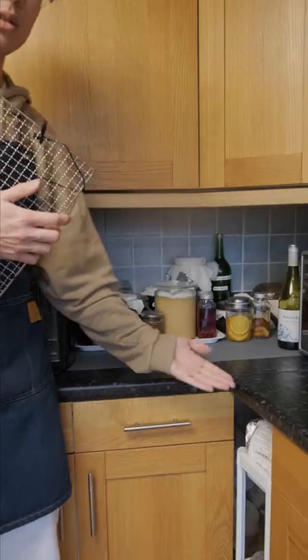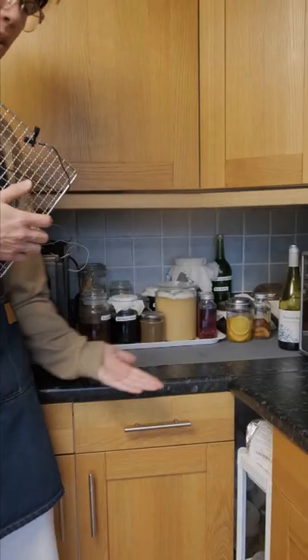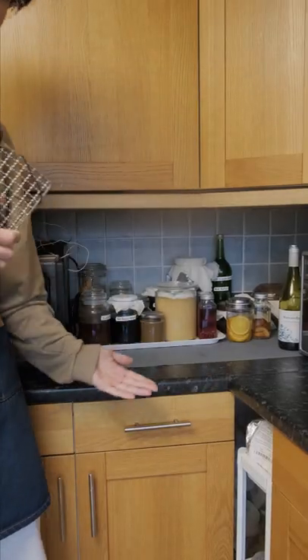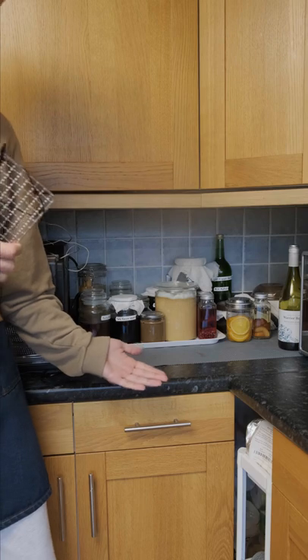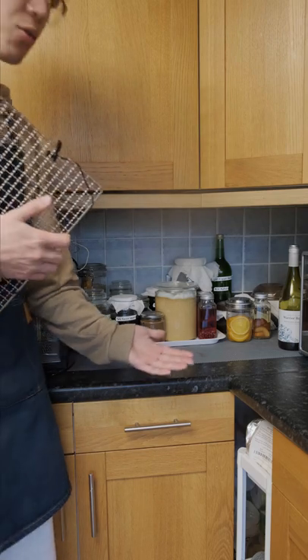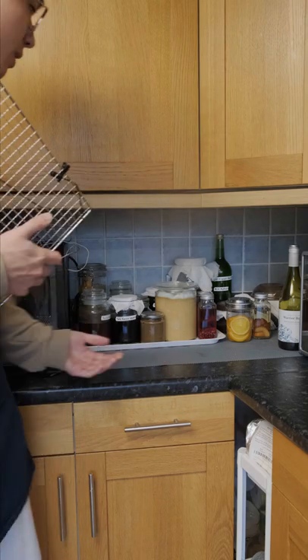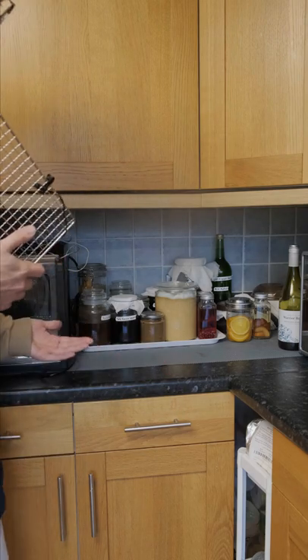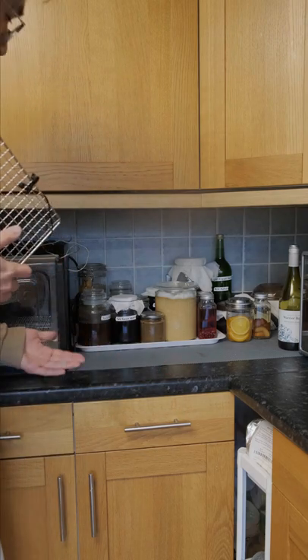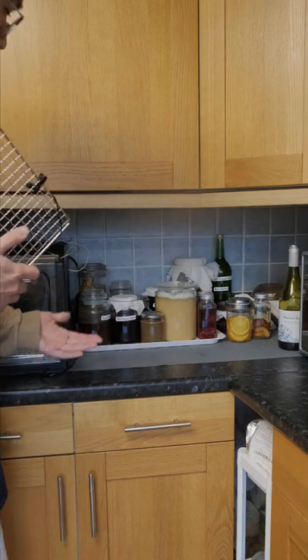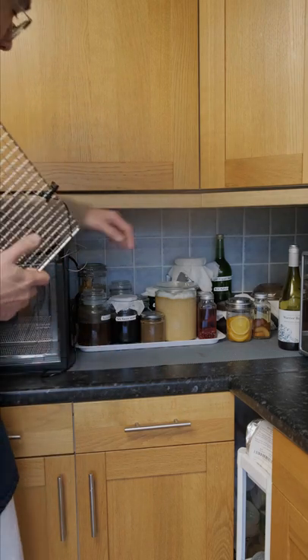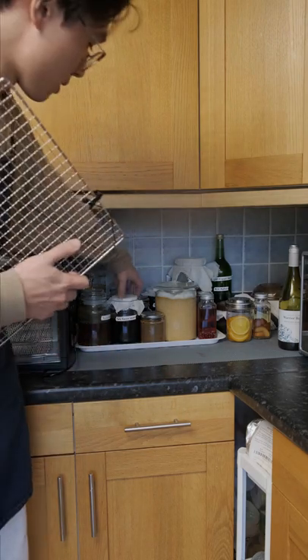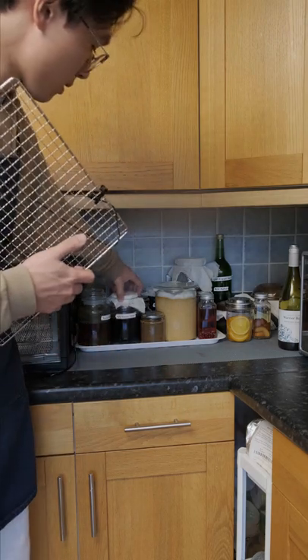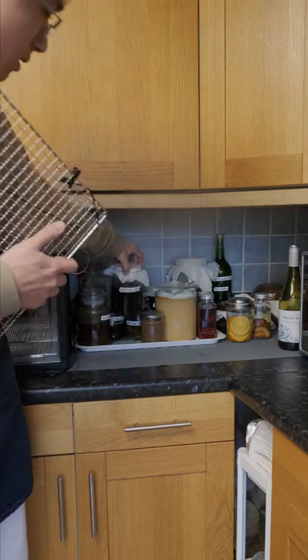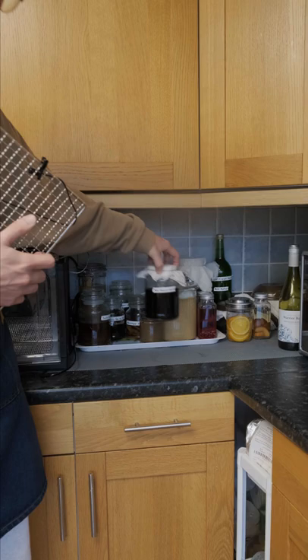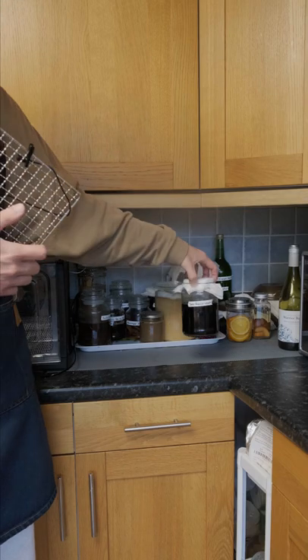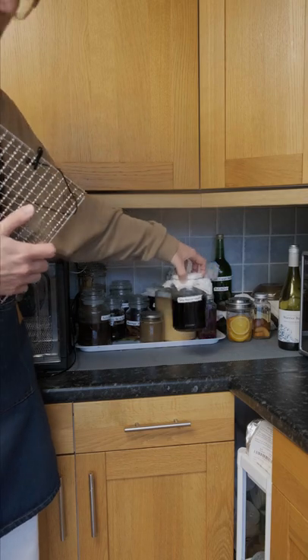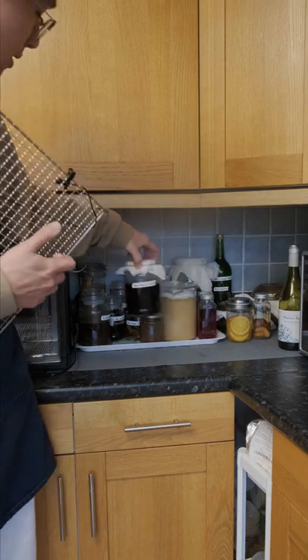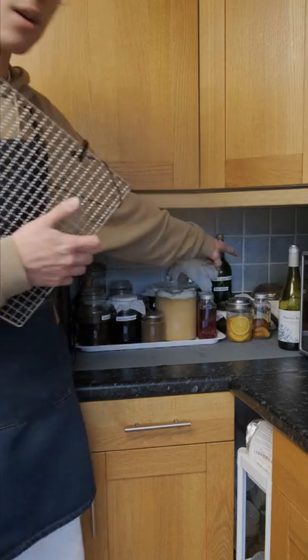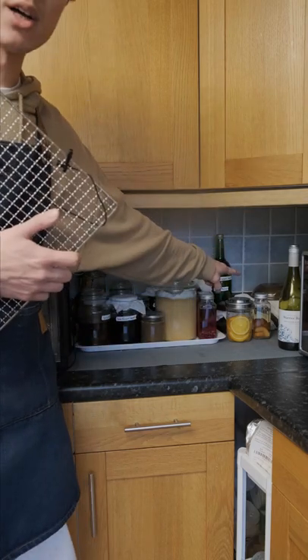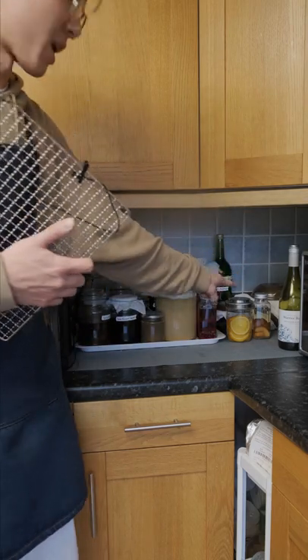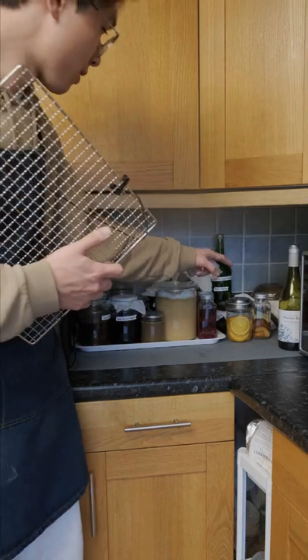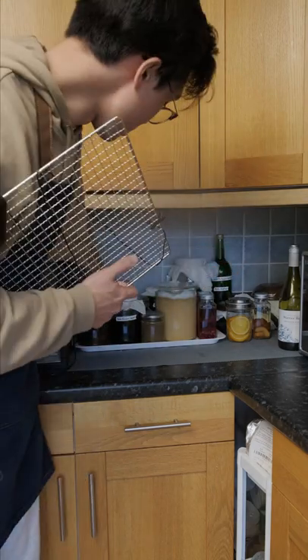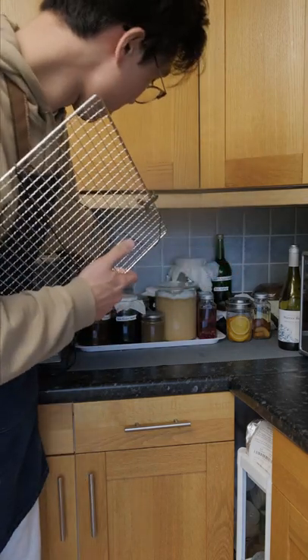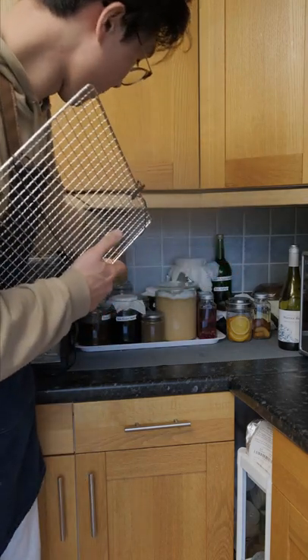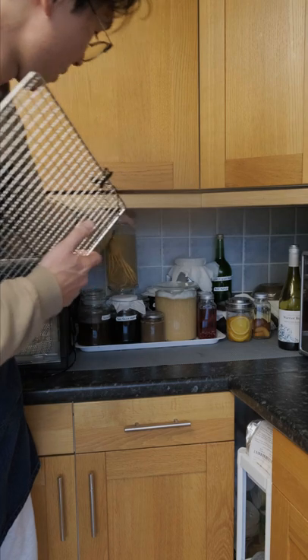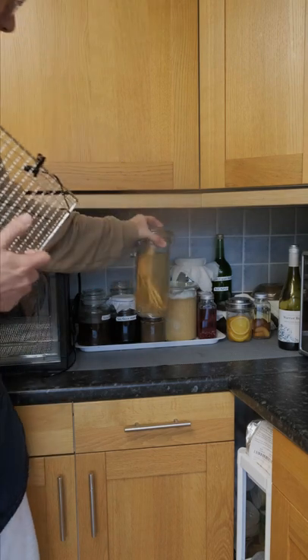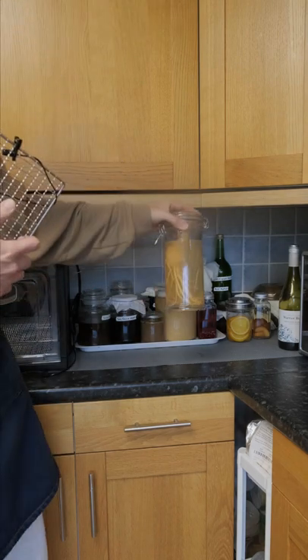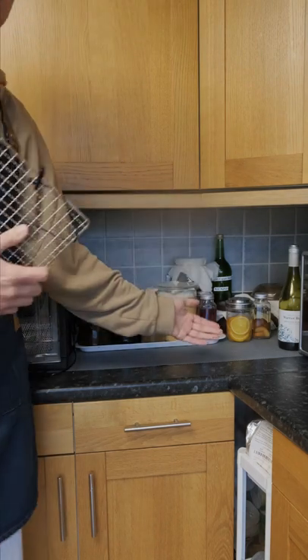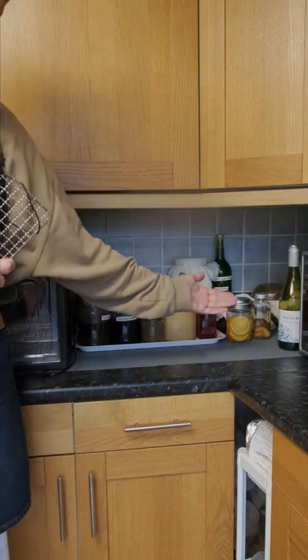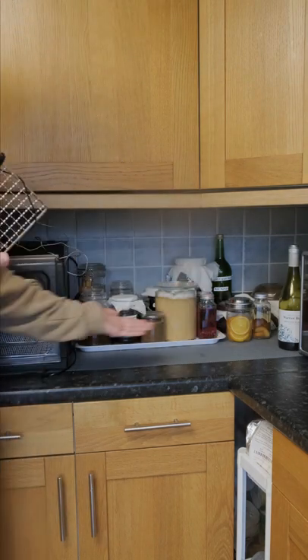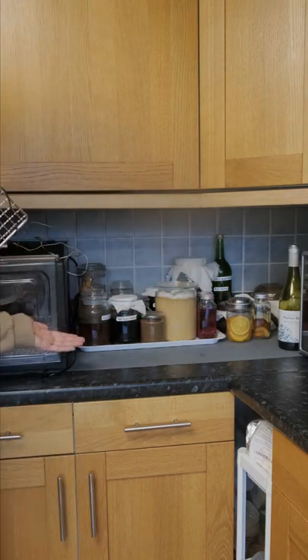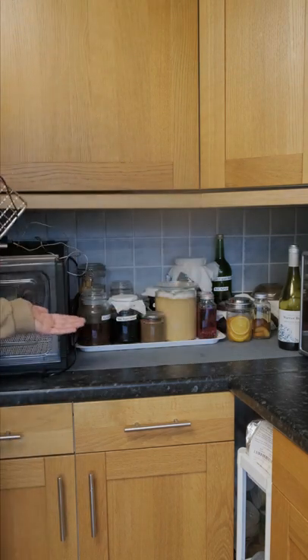This is my fermentation corner where you'll find classic videos such as soy sauce, doenjang in the back, ginseng, and various other projects that I've worked on.